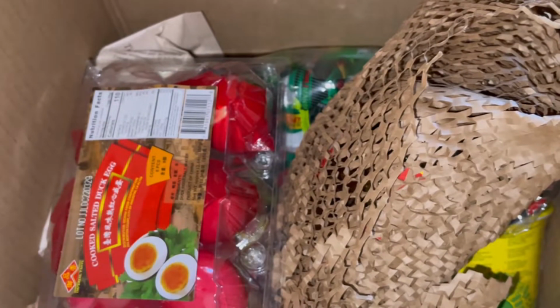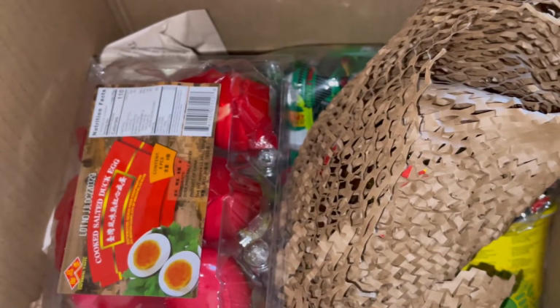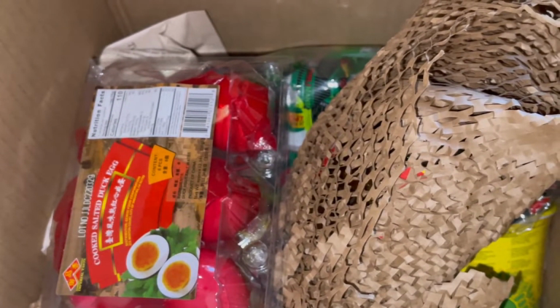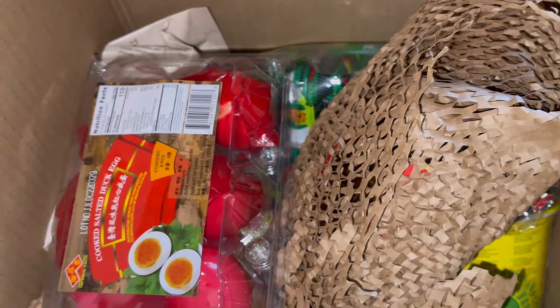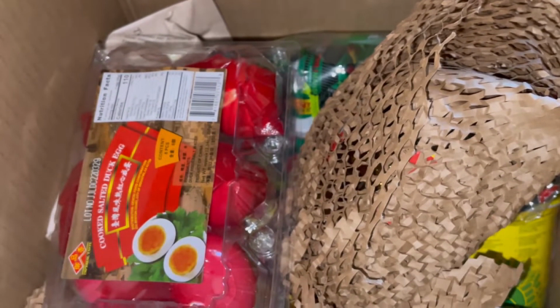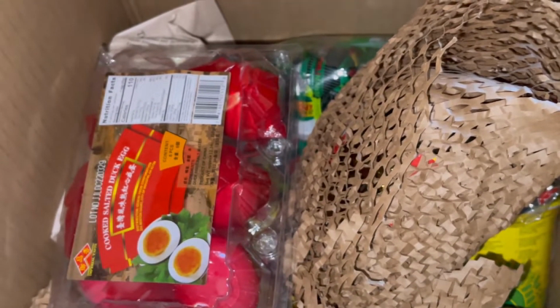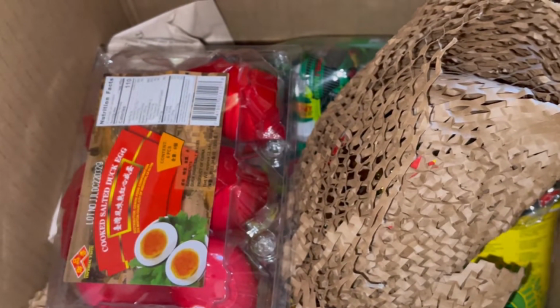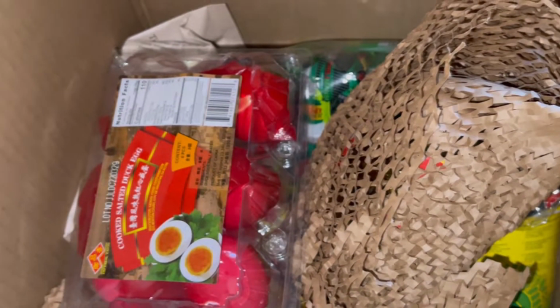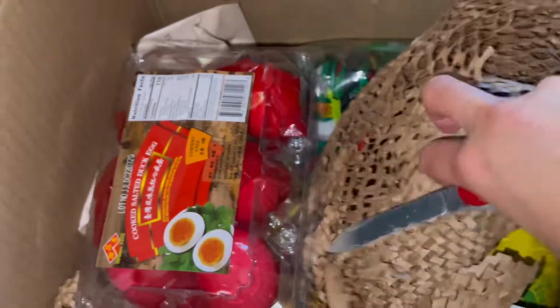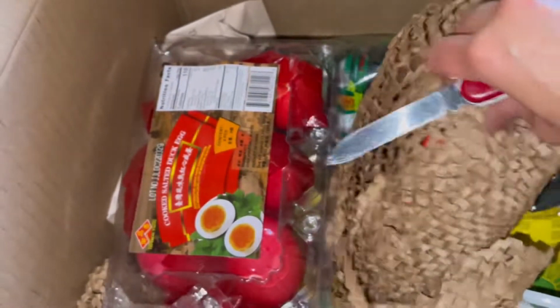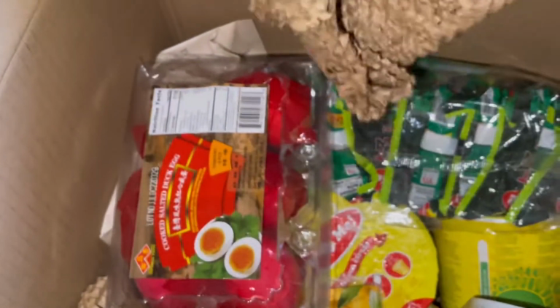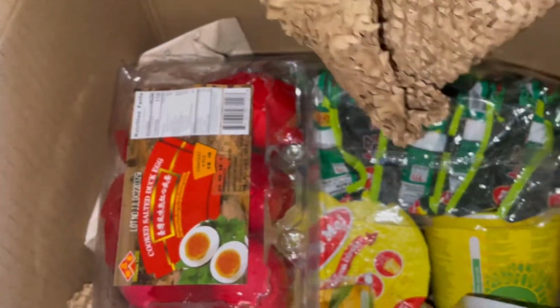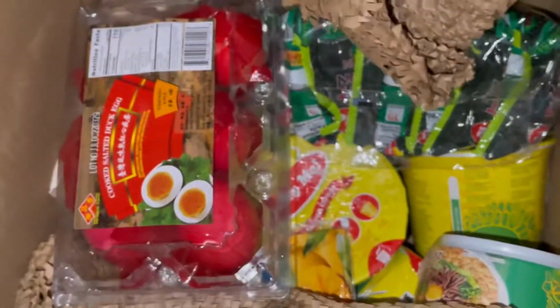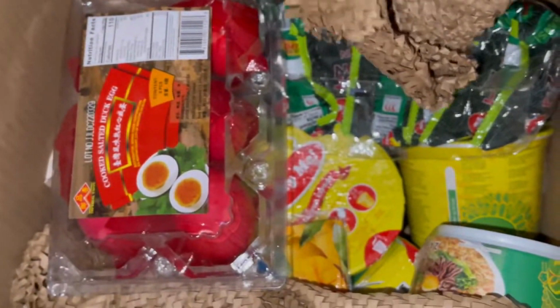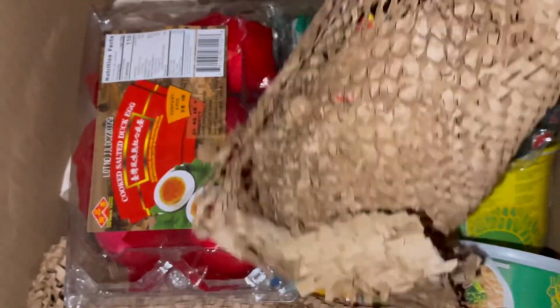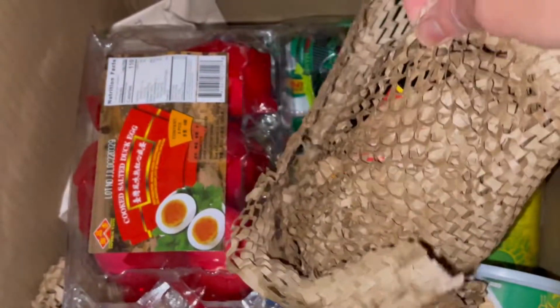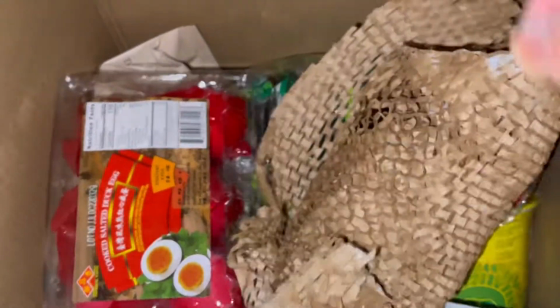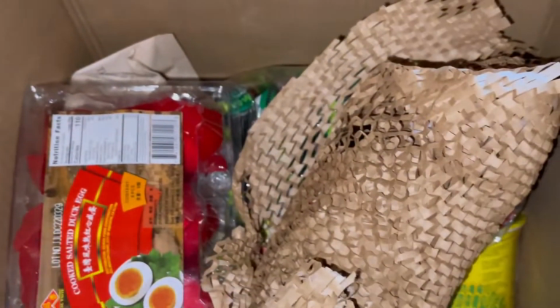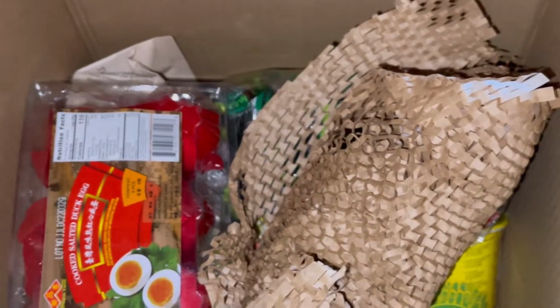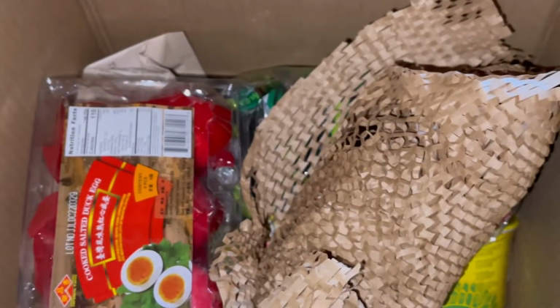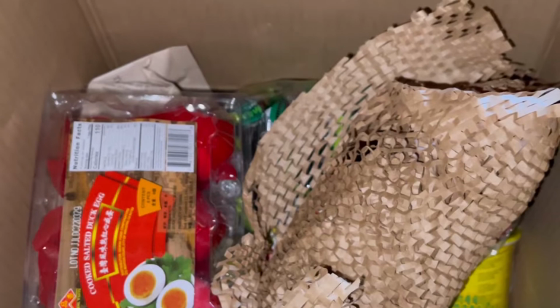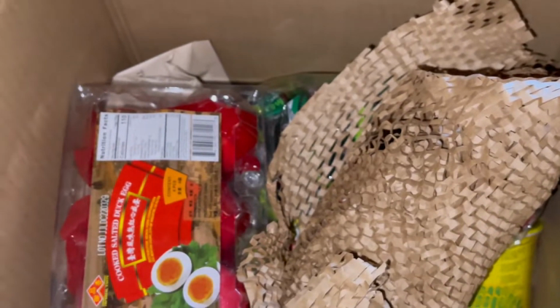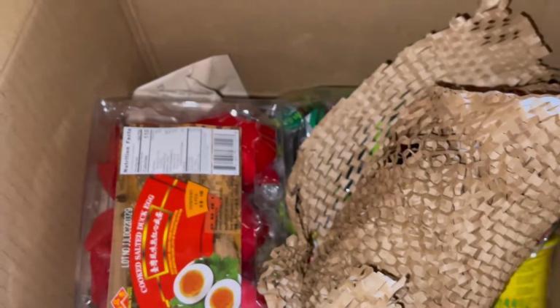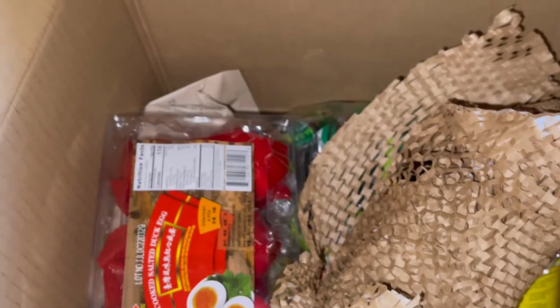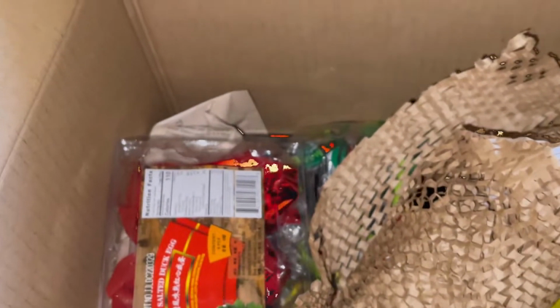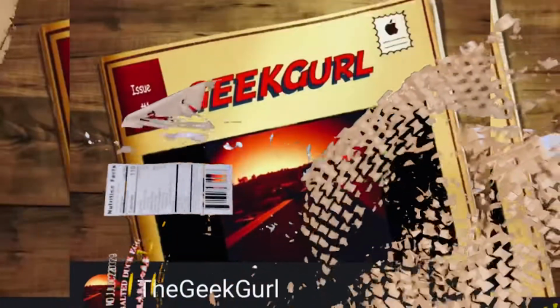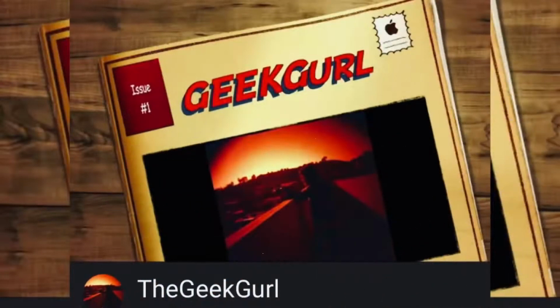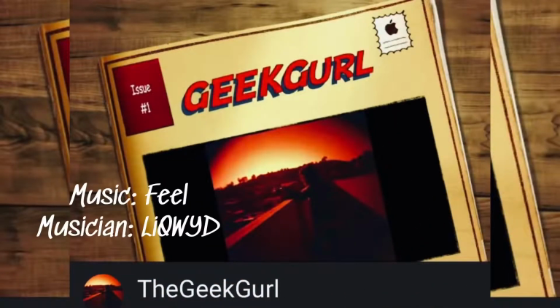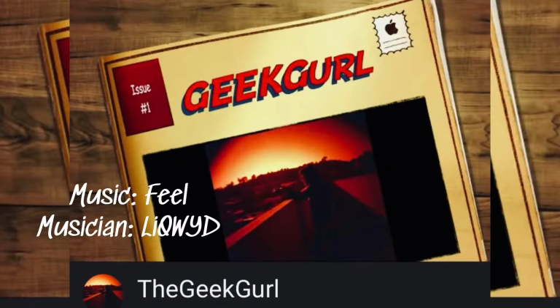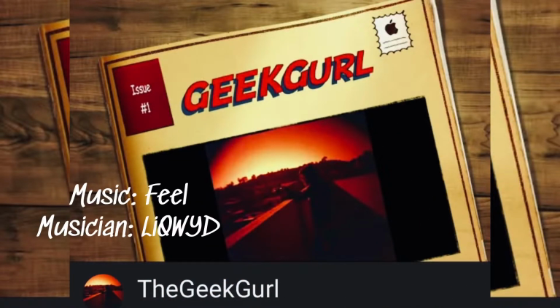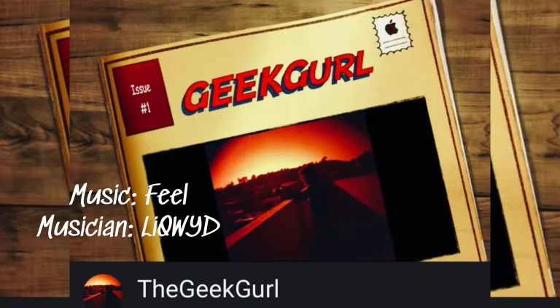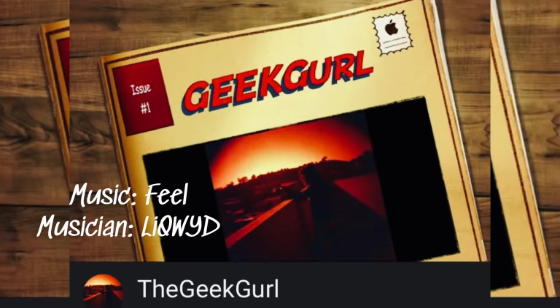I also got dry noodles — the Filipino version of ramen, which is an instant noodle. I got Lucky Me, which is a popular brand. If you liked this video, don't forget to subscribe!